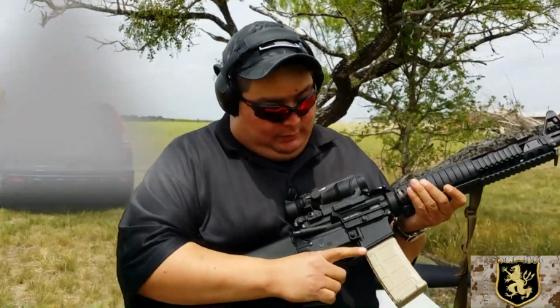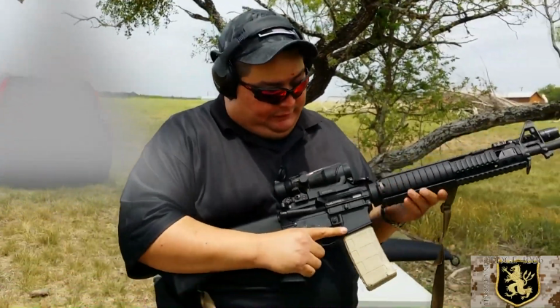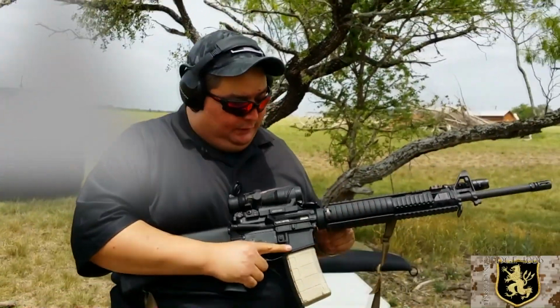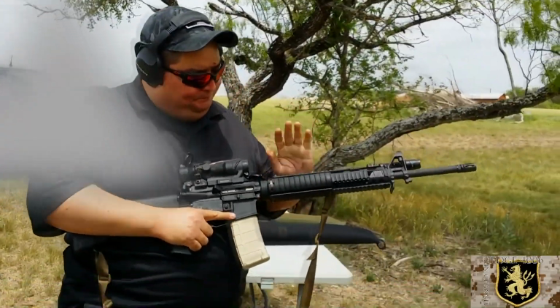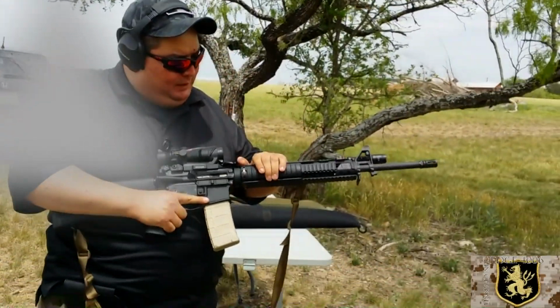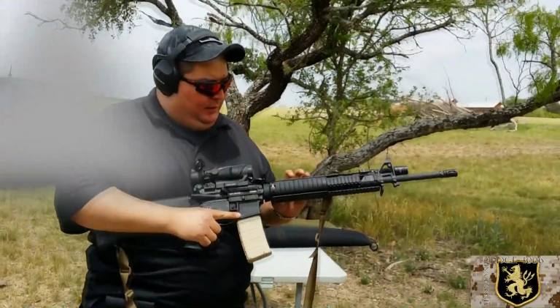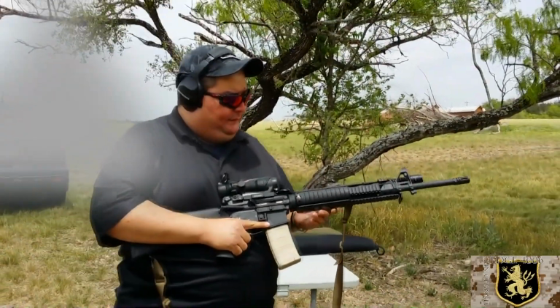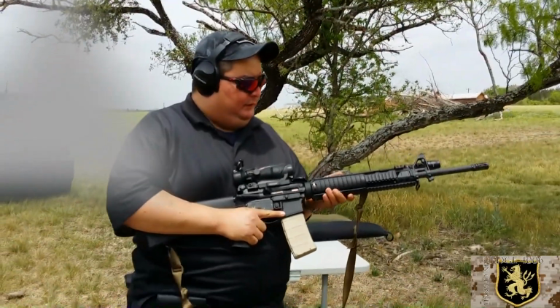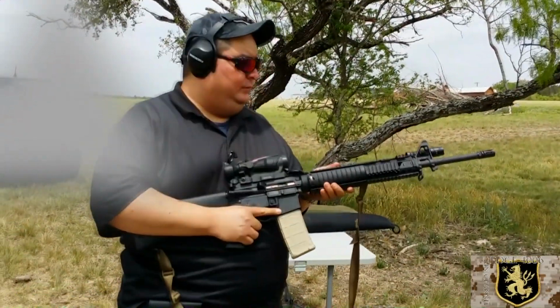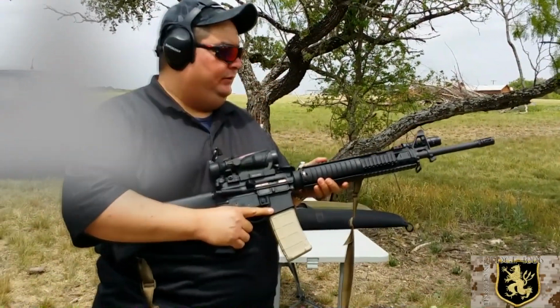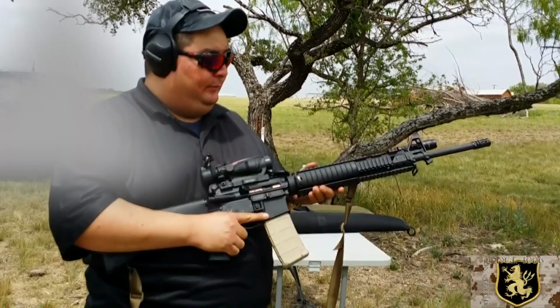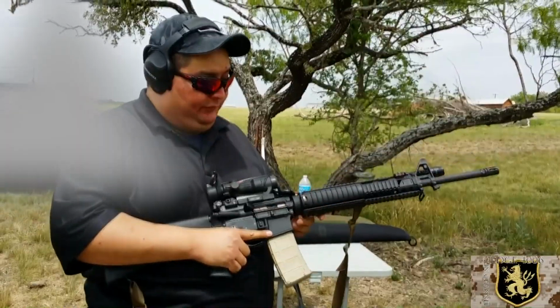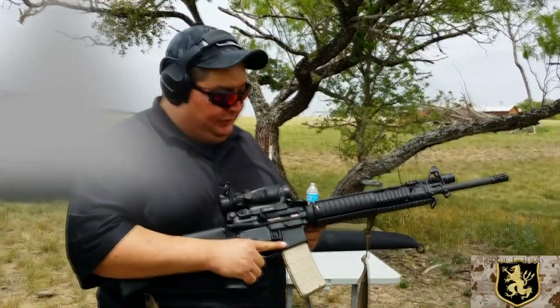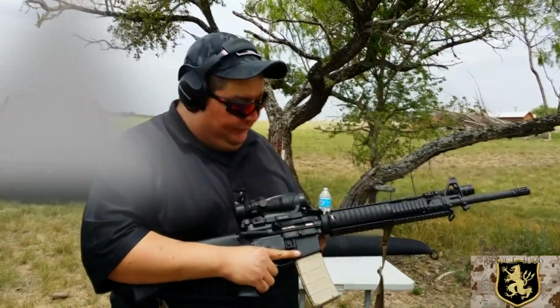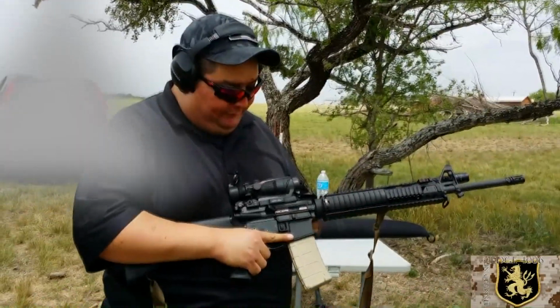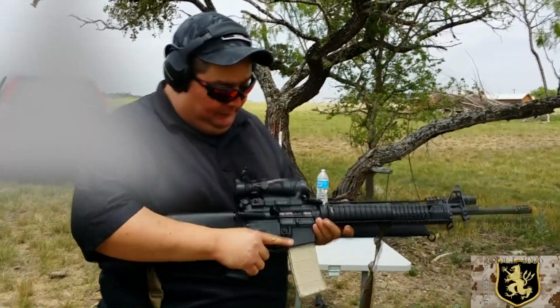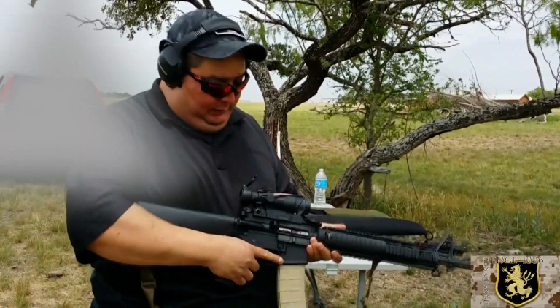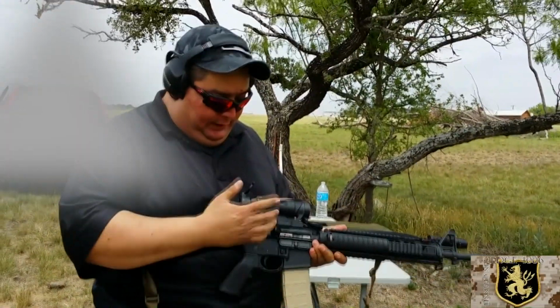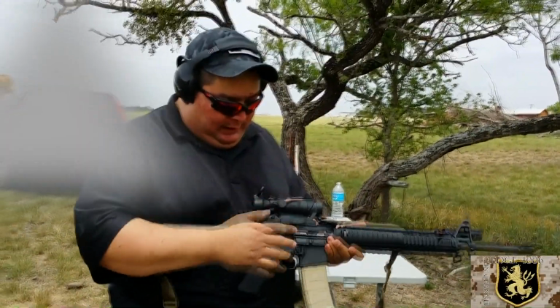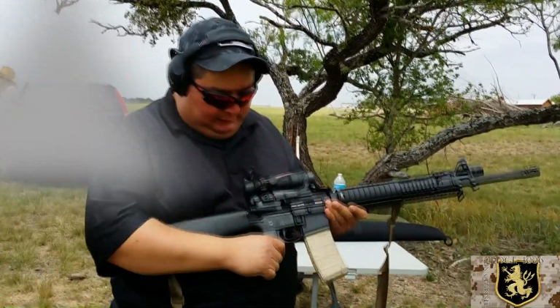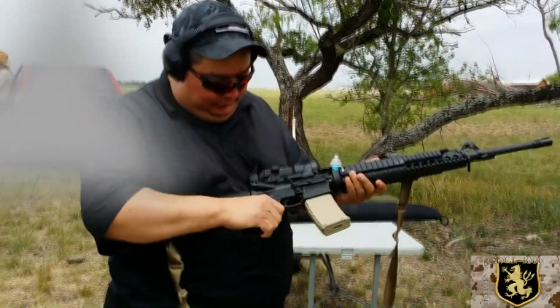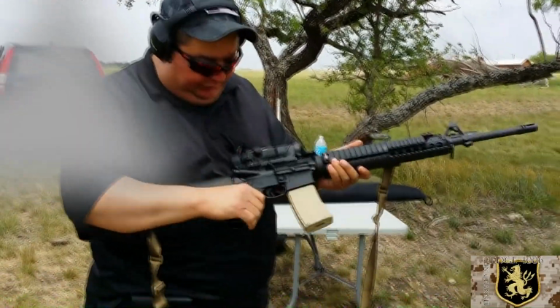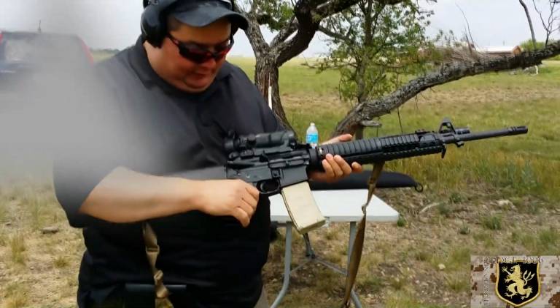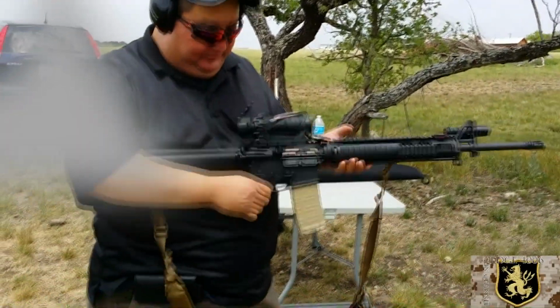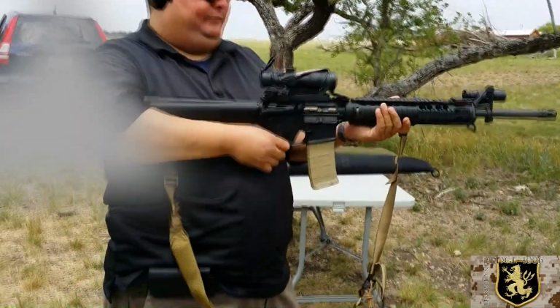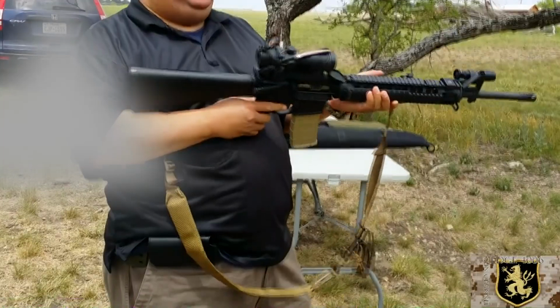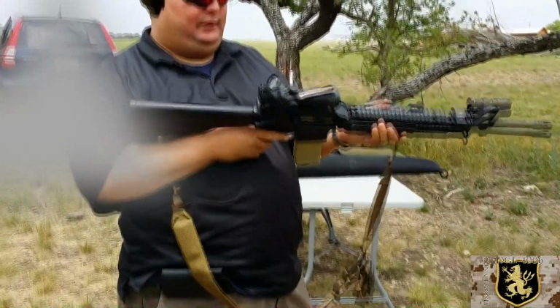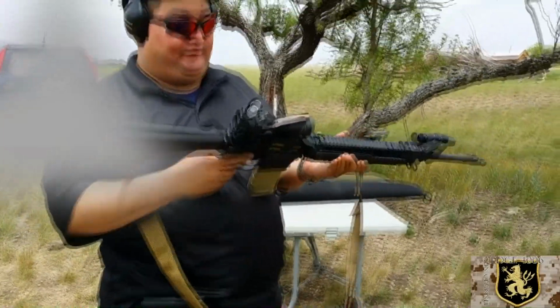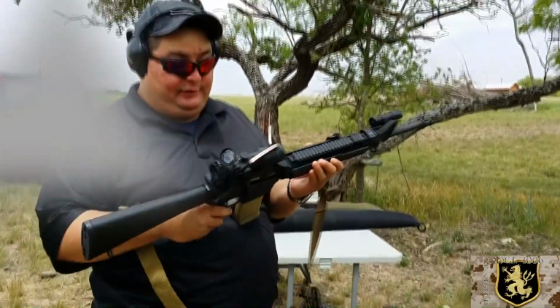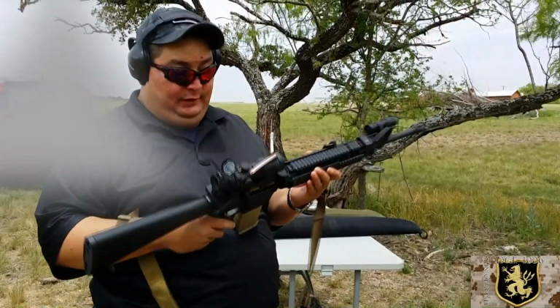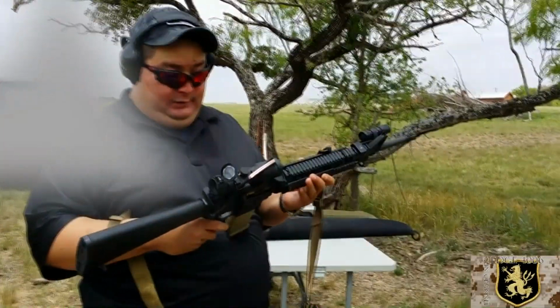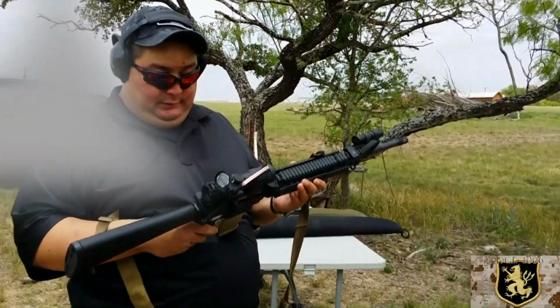I'm about to shoot a little bit. I've got the AR-15 with some customizations — Murphy's rifle. We've got an ACOG, real nice setup. He shoots all the stuff he puts on here. Good lord.